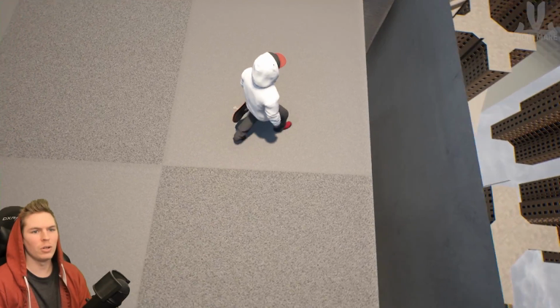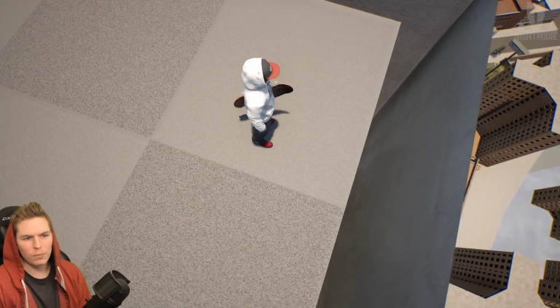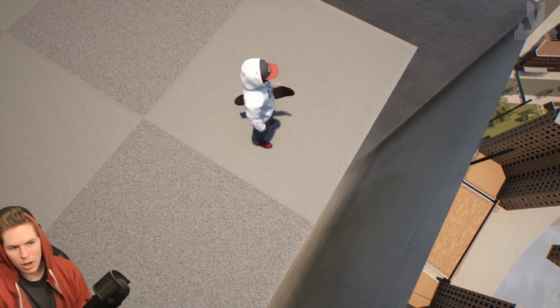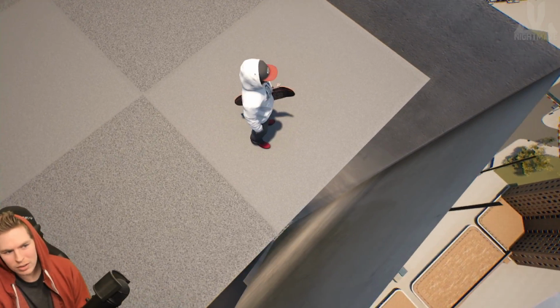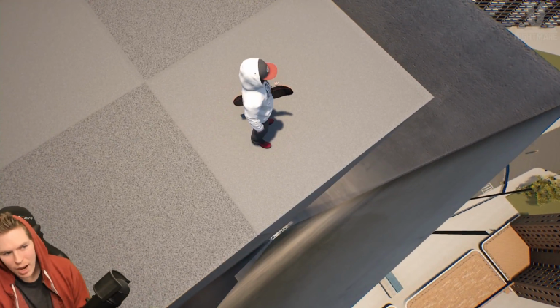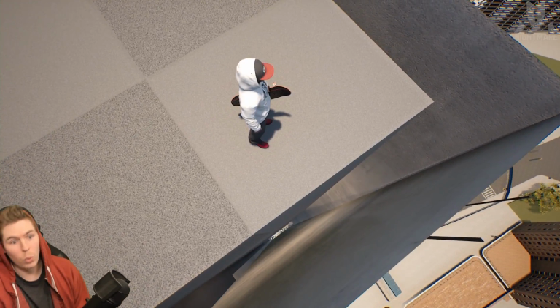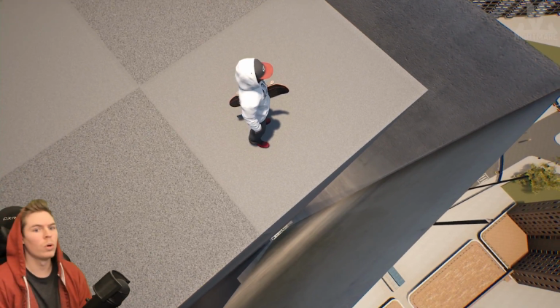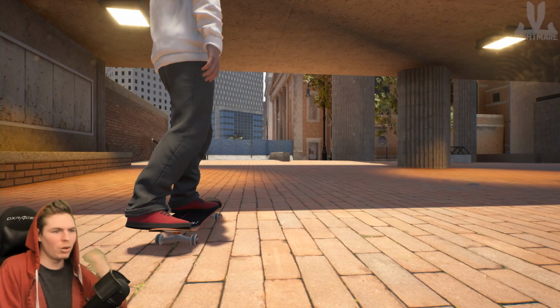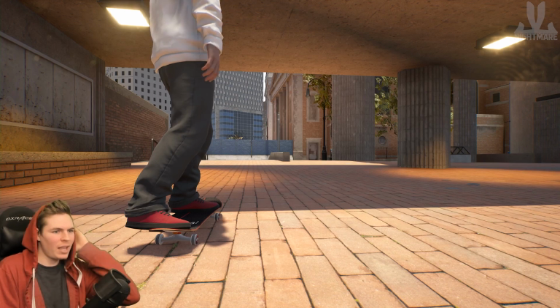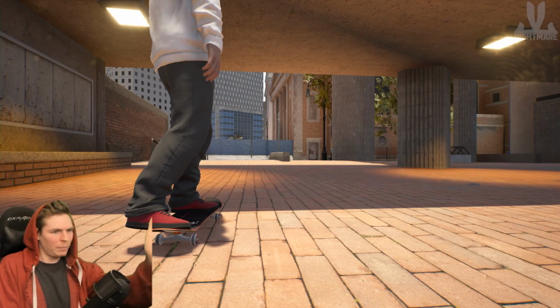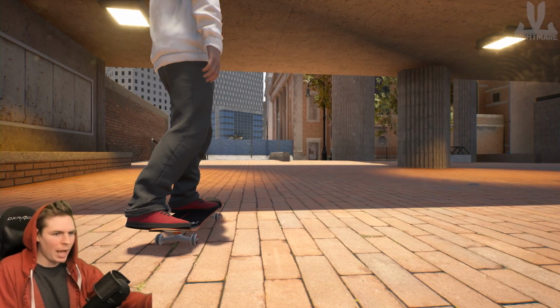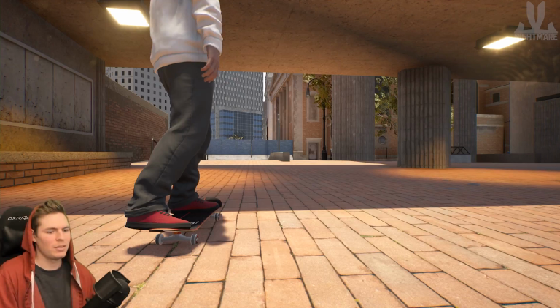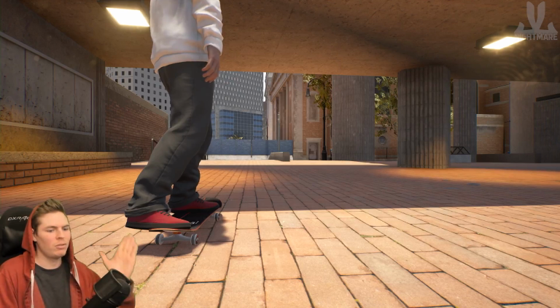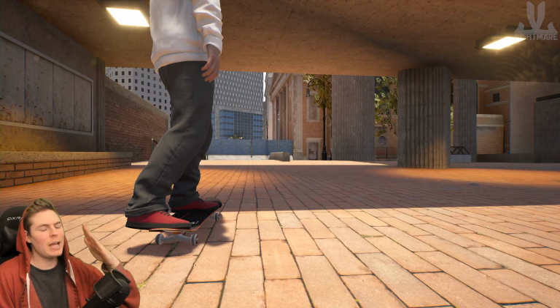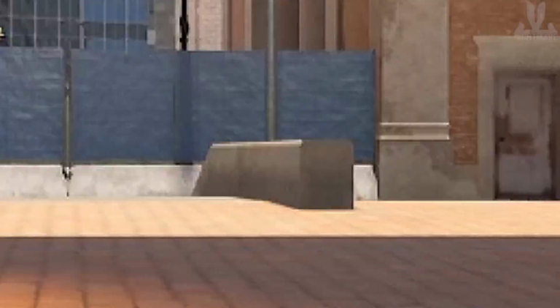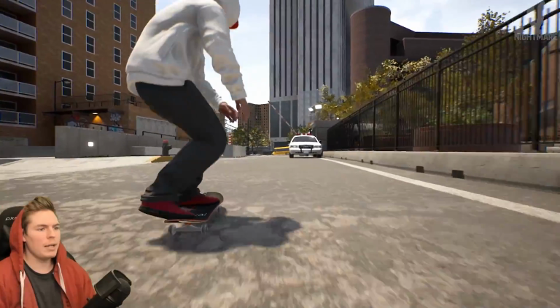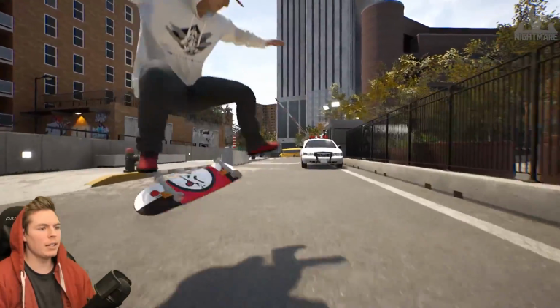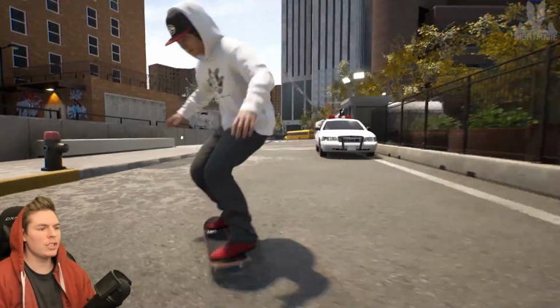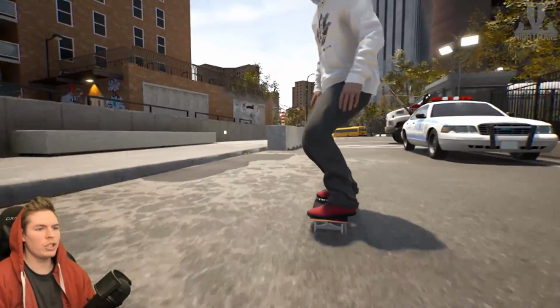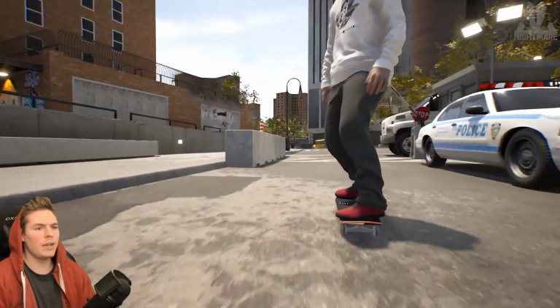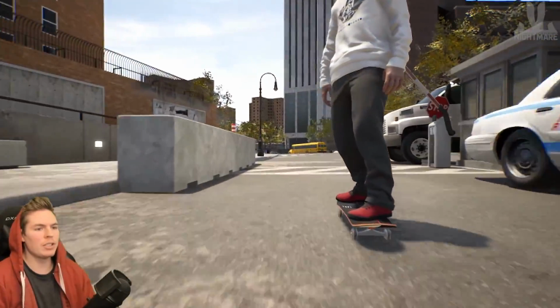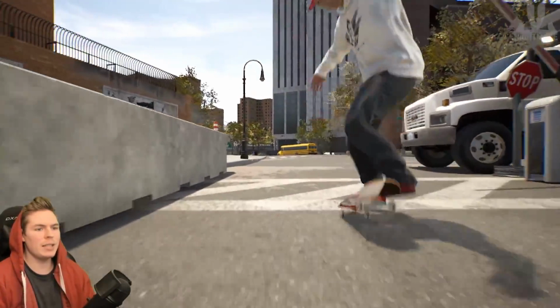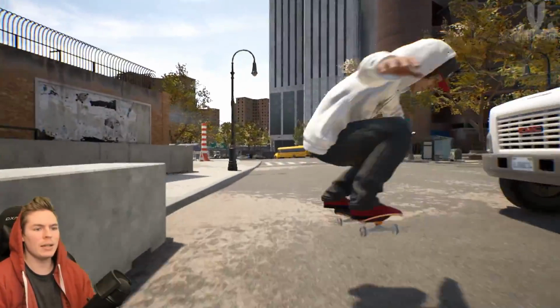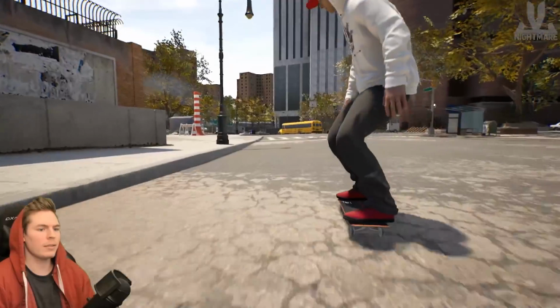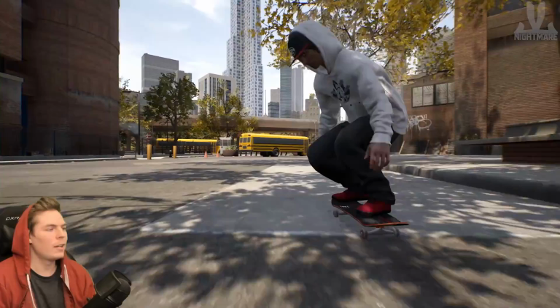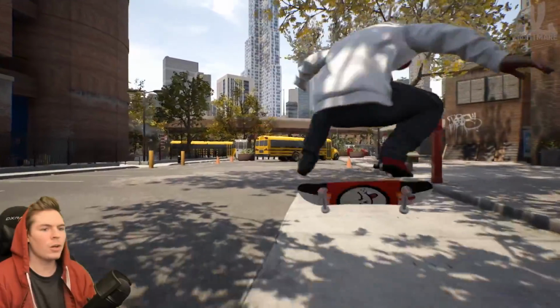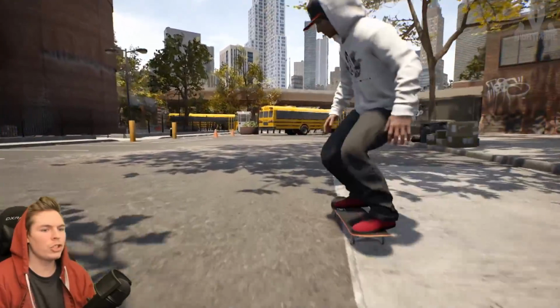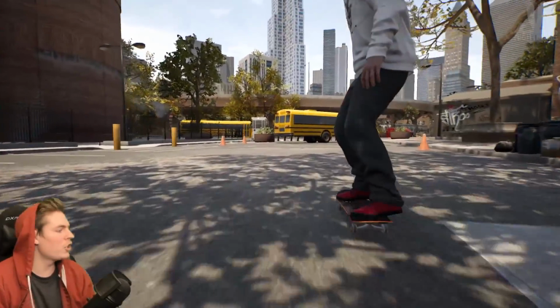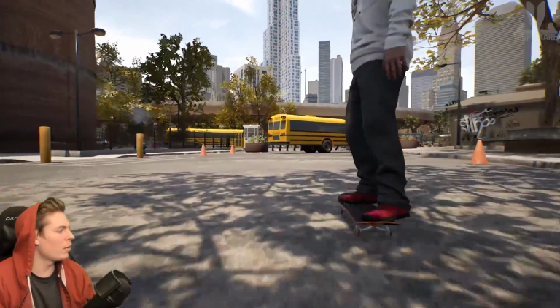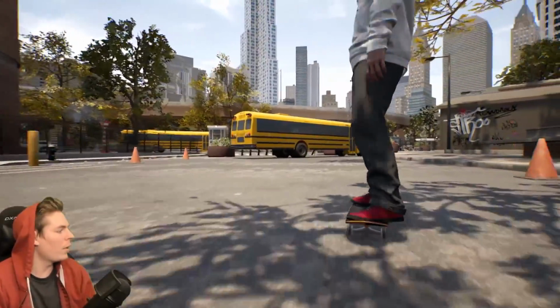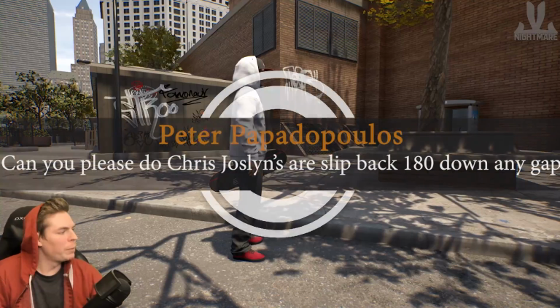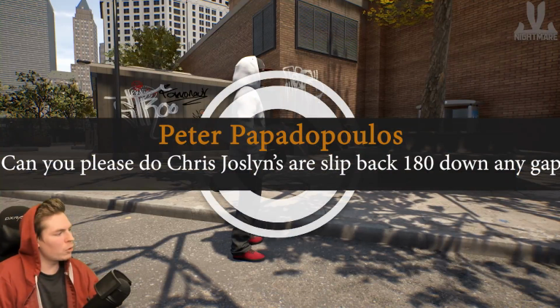You don't always land on the perfect path — sometimes you land sideways. Taking on the challenges from trick challenge video number 16. Not quite sure where I should start though.